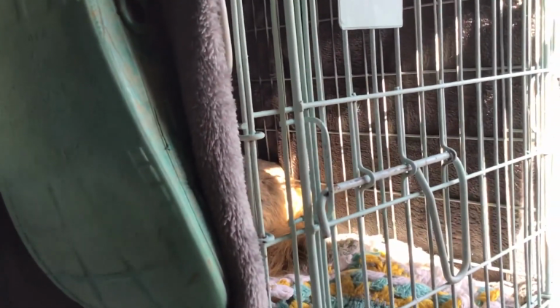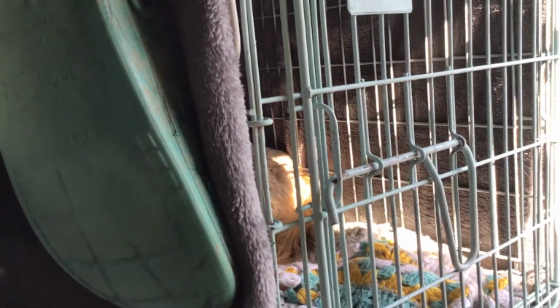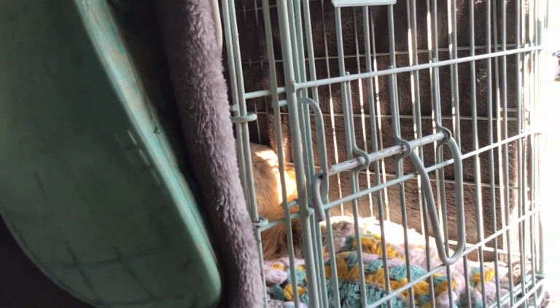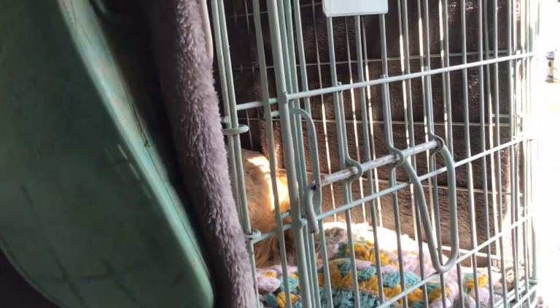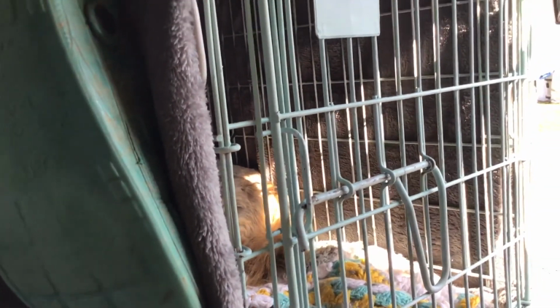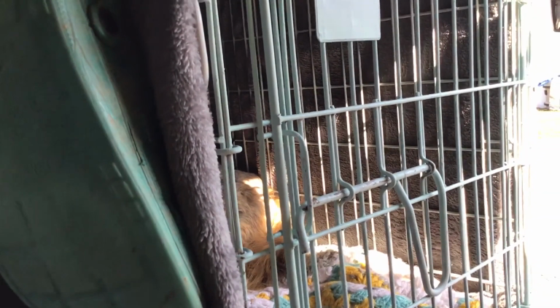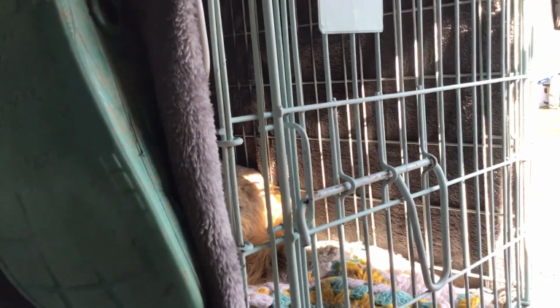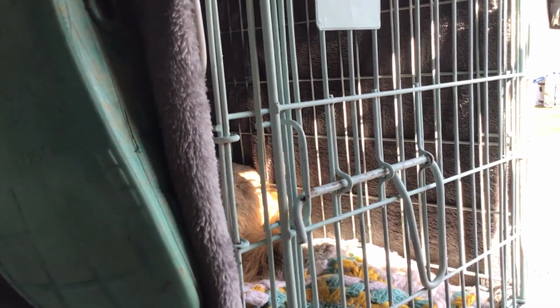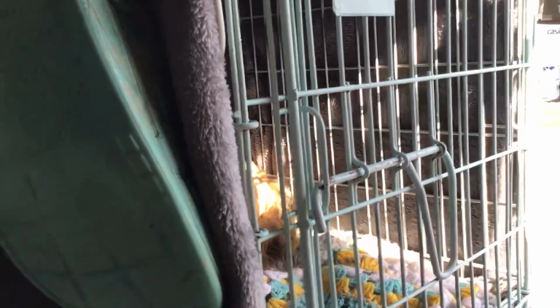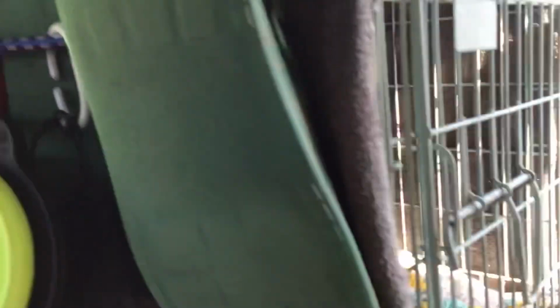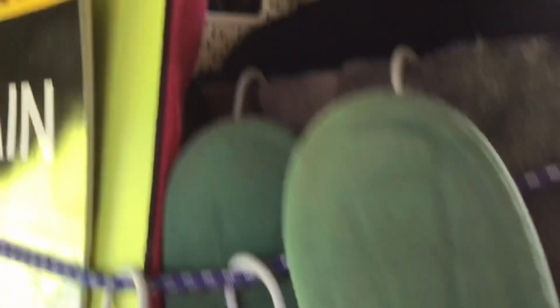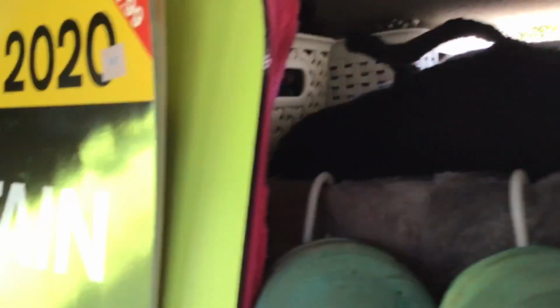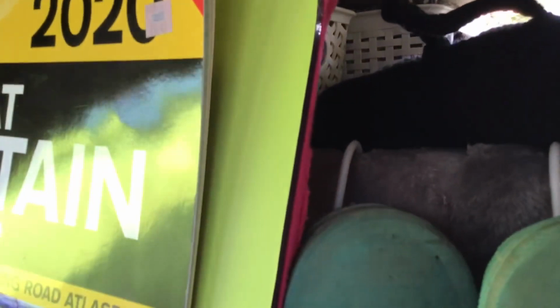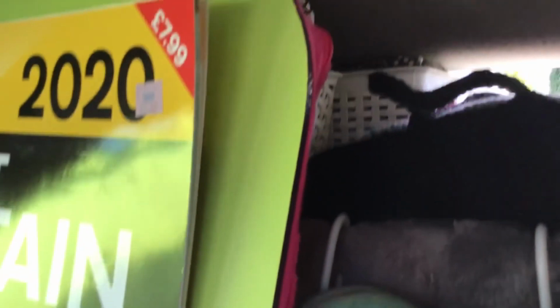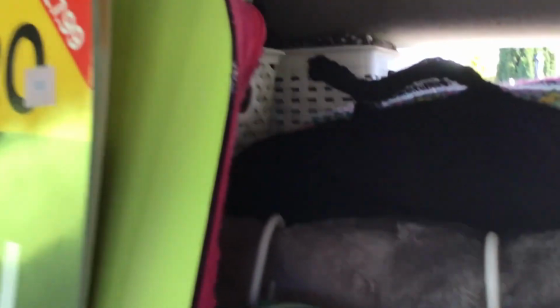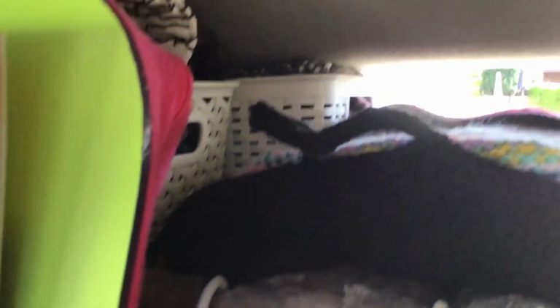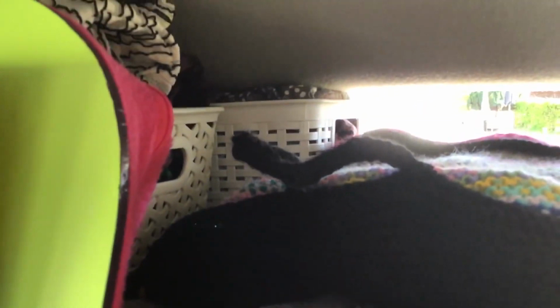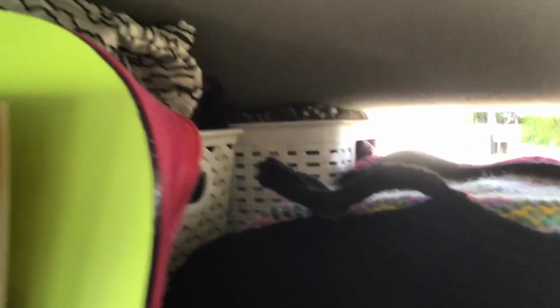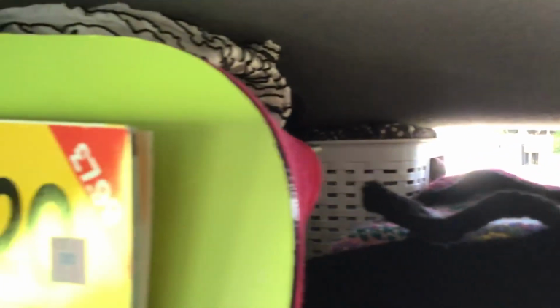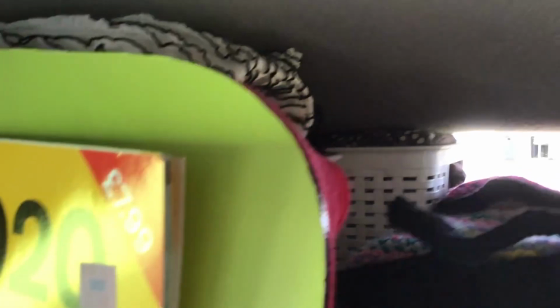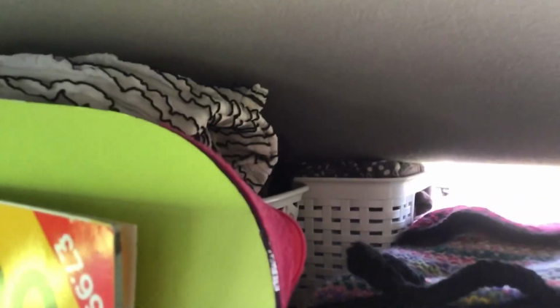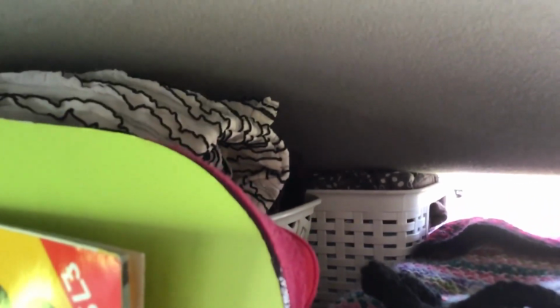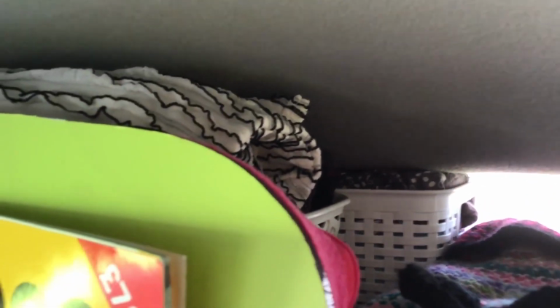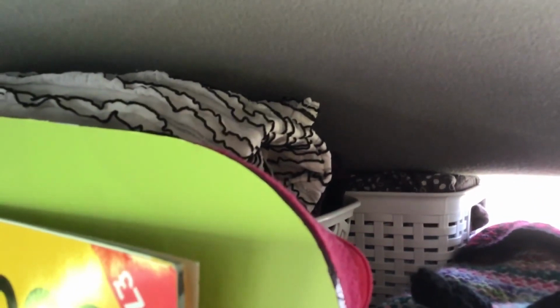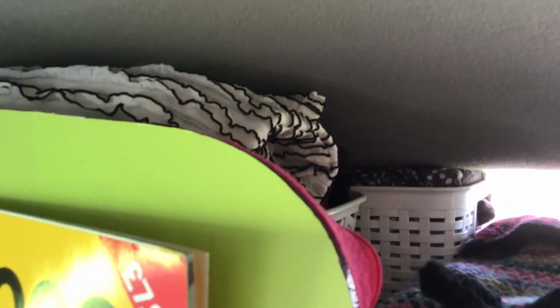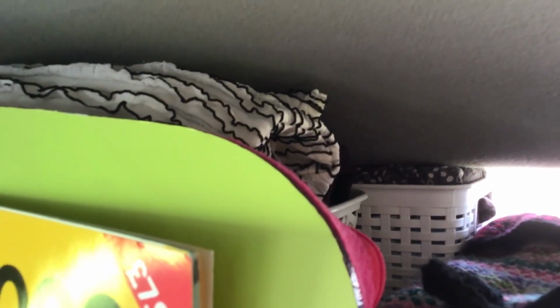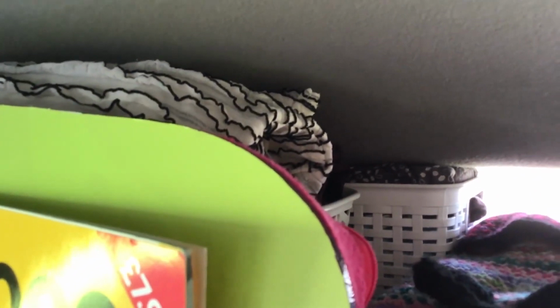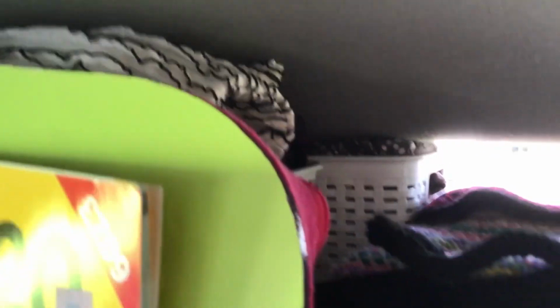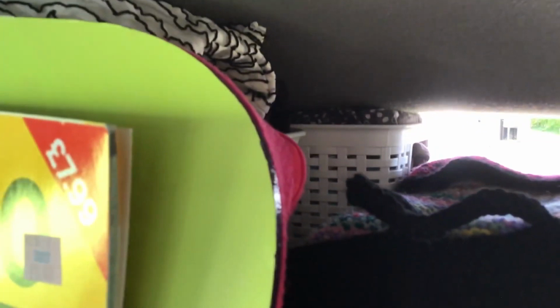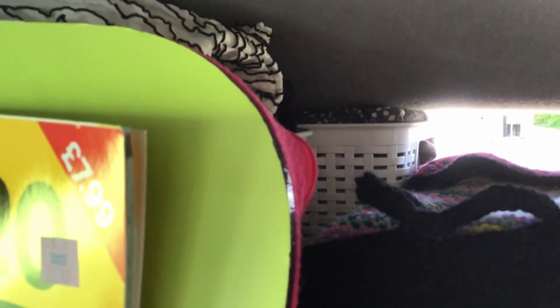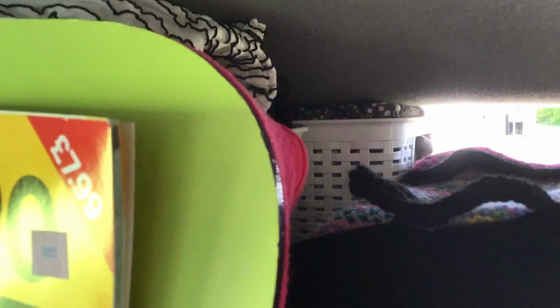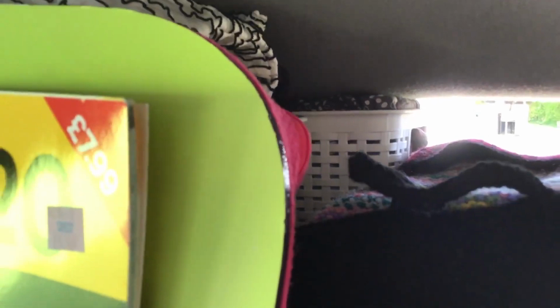There's a dog cage with a sleepy dog at the moment. On top of the cage I've got storage for the hot water bottle and clothes that are in use. I've got two boxes of clothes underneath the cage.